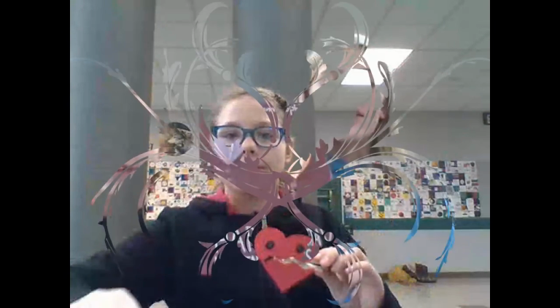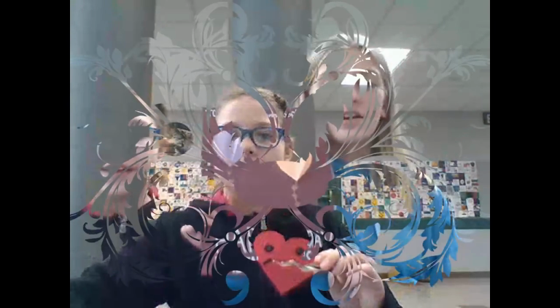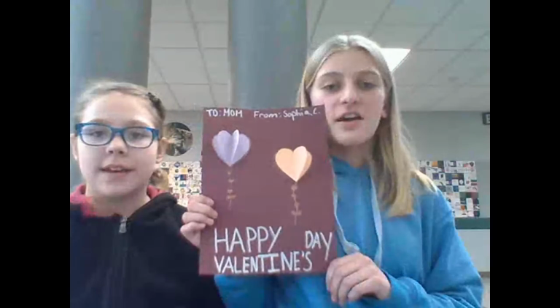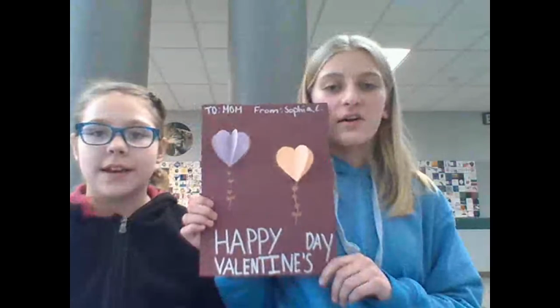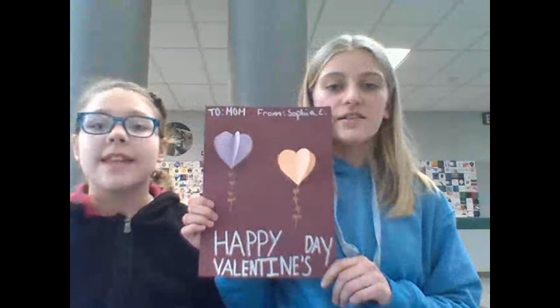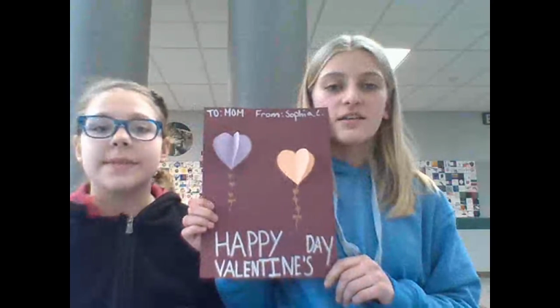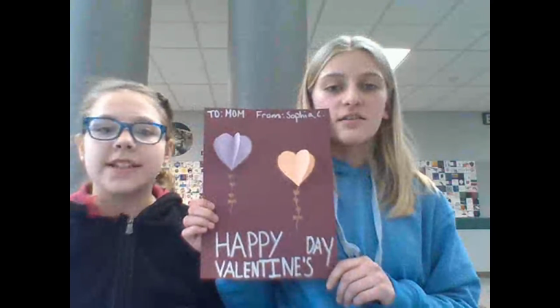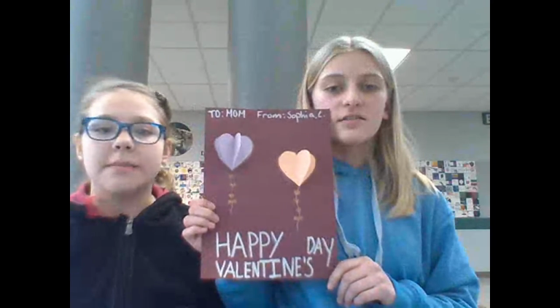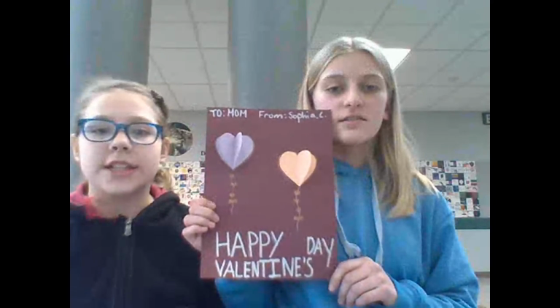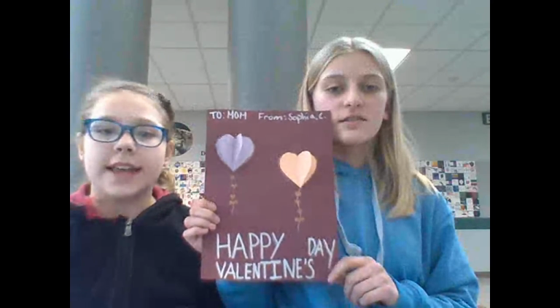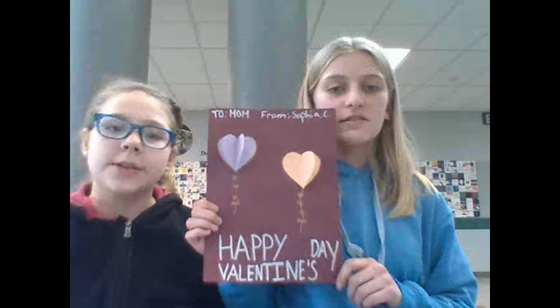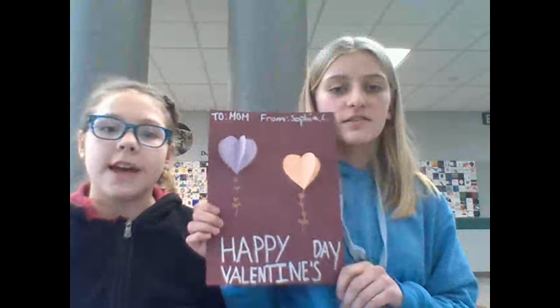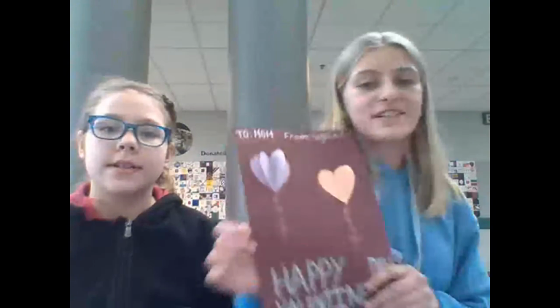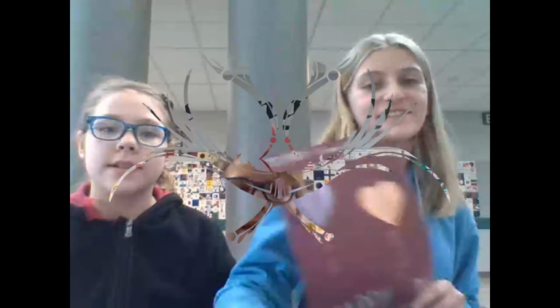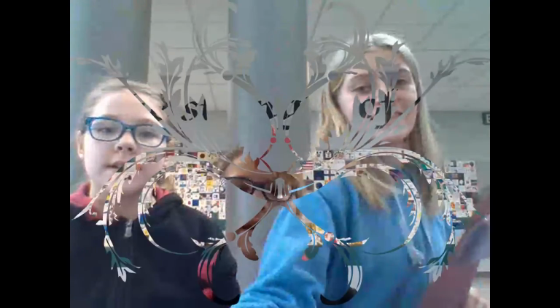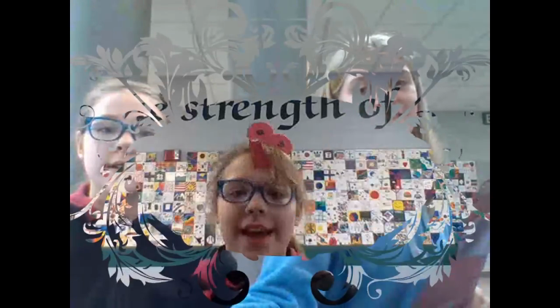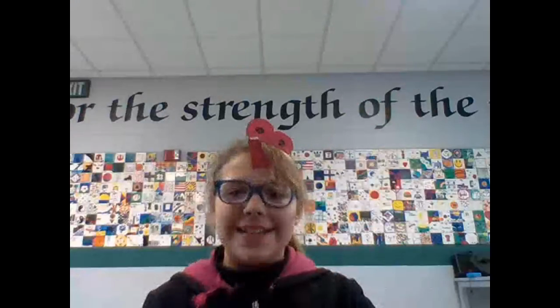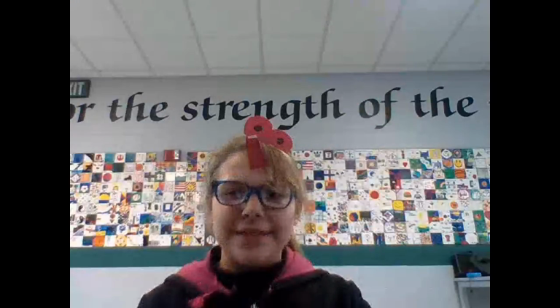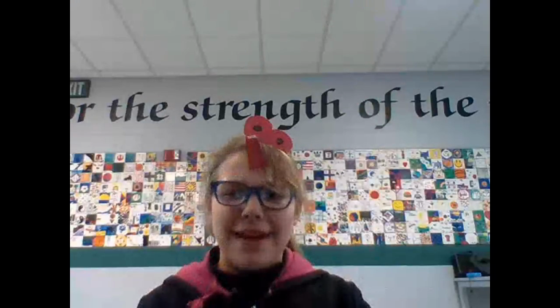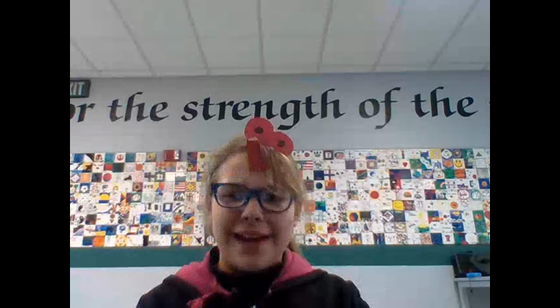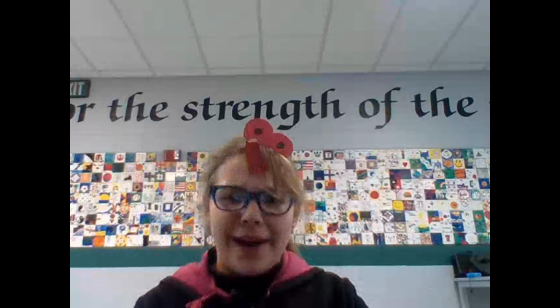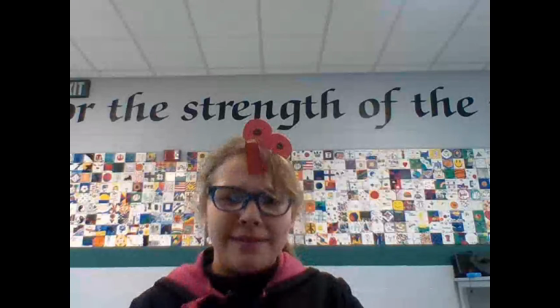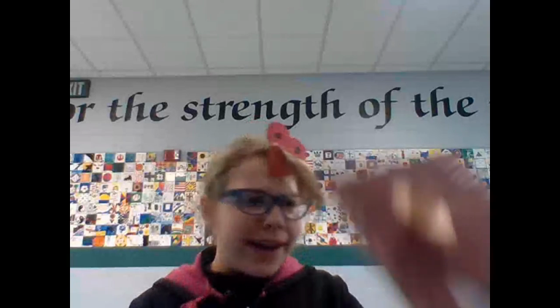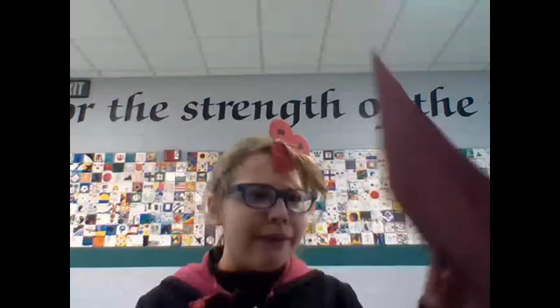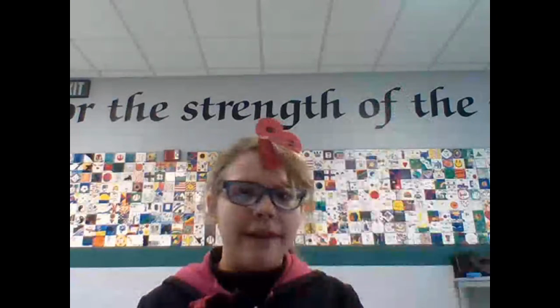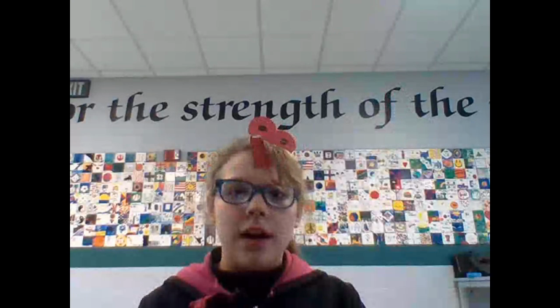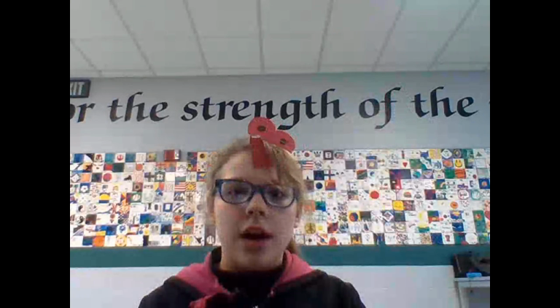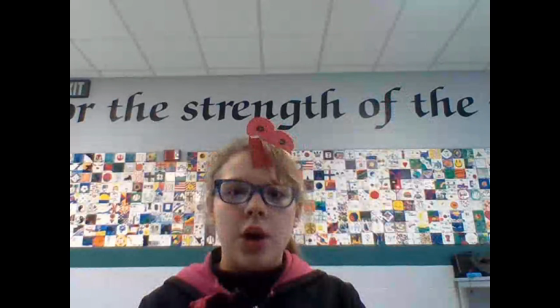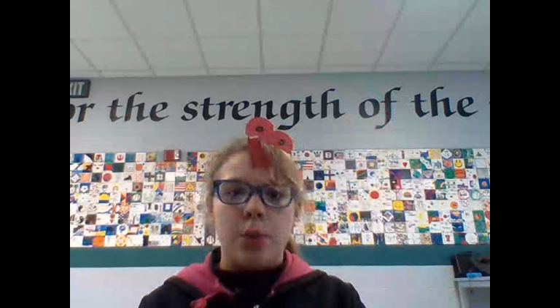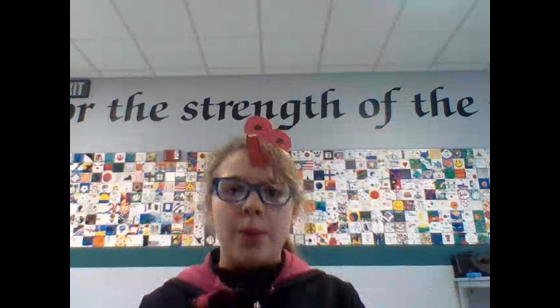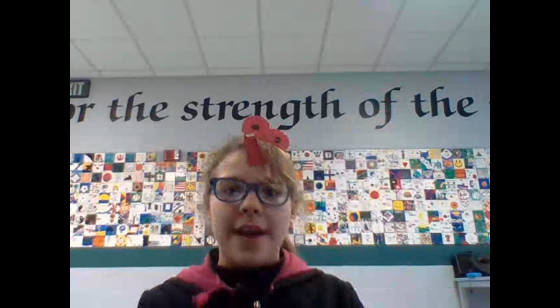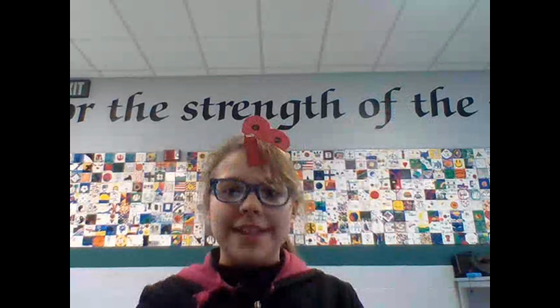These are our DIYs. Thanks for watching. Make sure to like and subscribe. Has anyone seen my DIY? Where did it go? Oh, I found it.